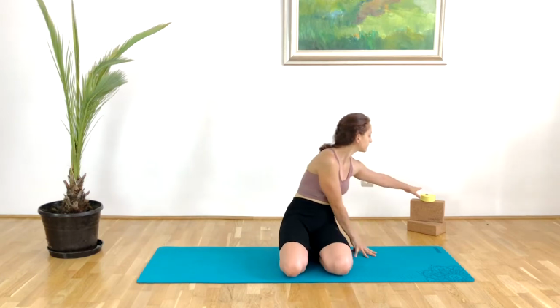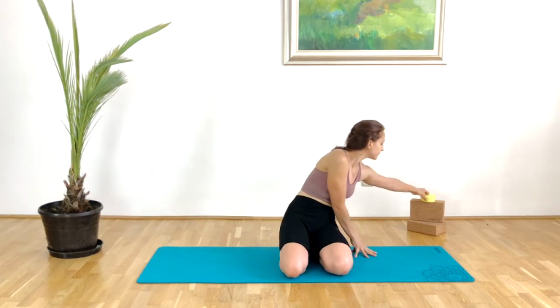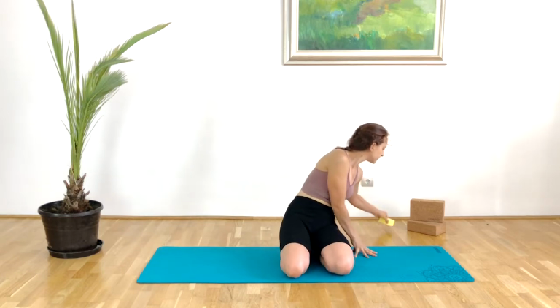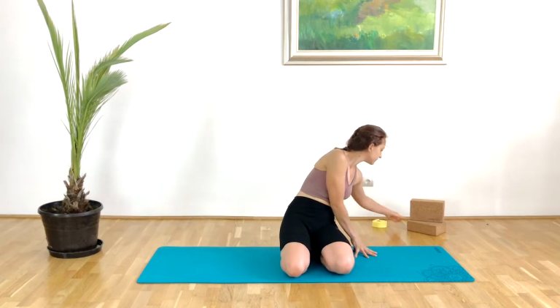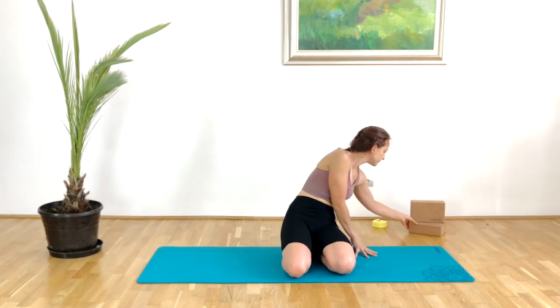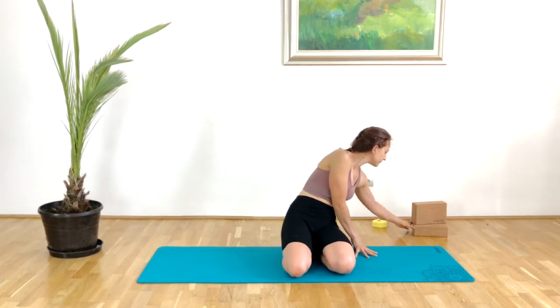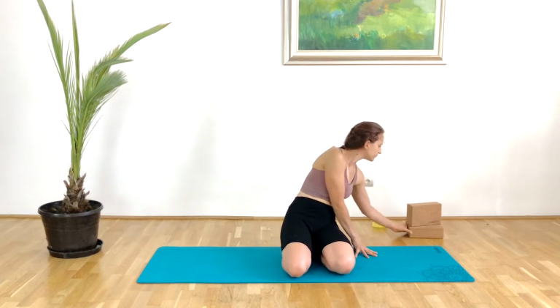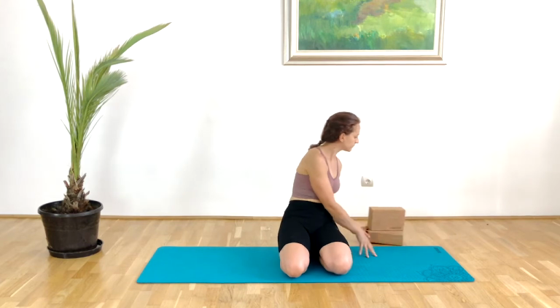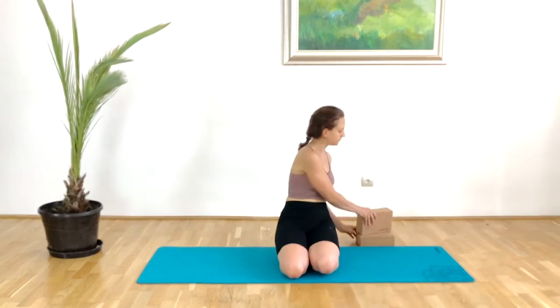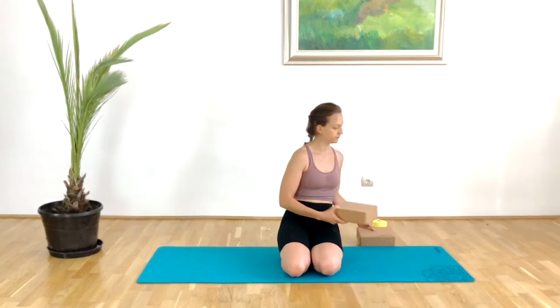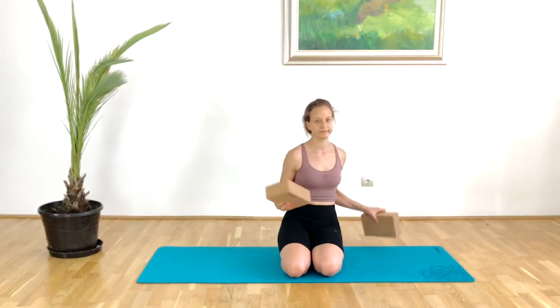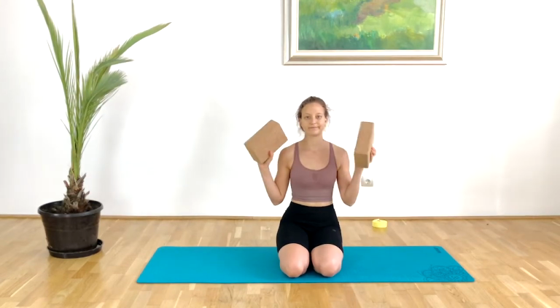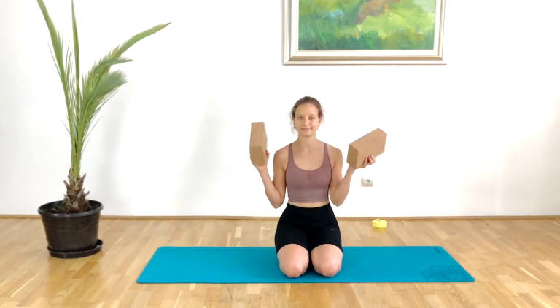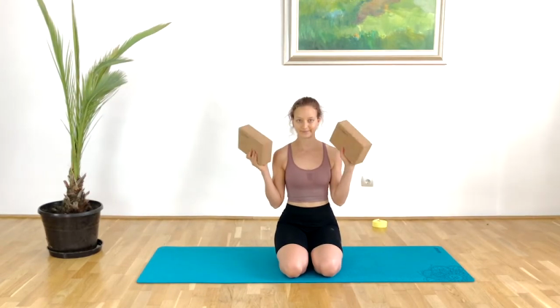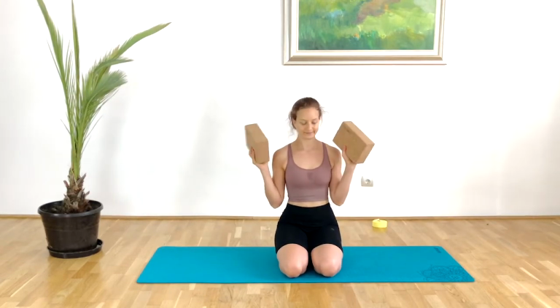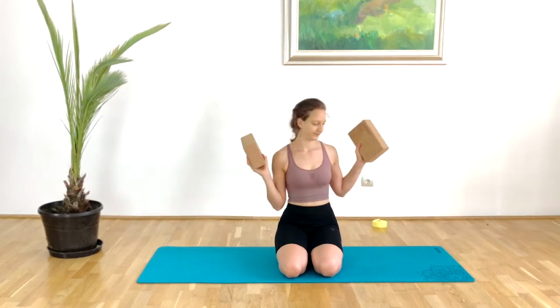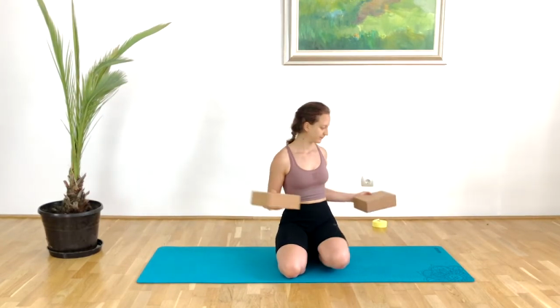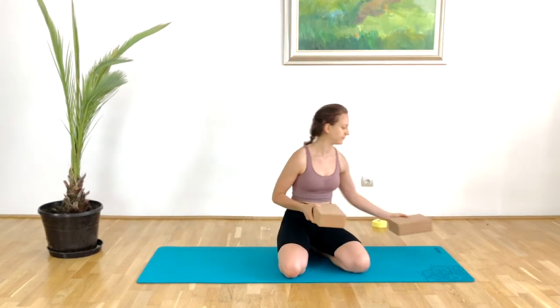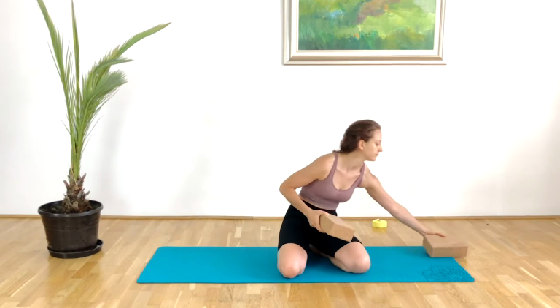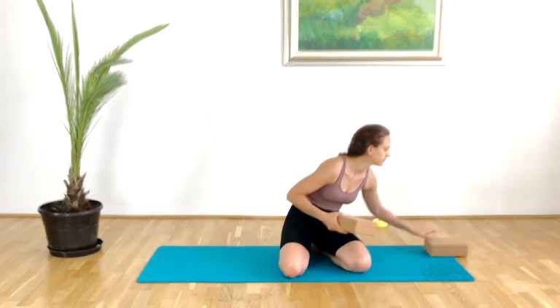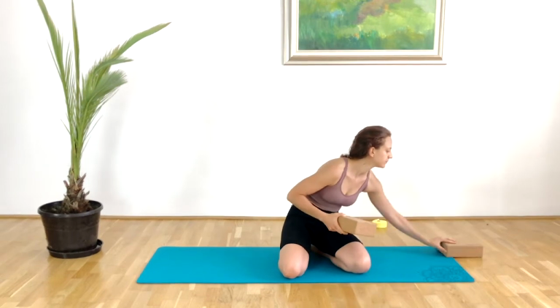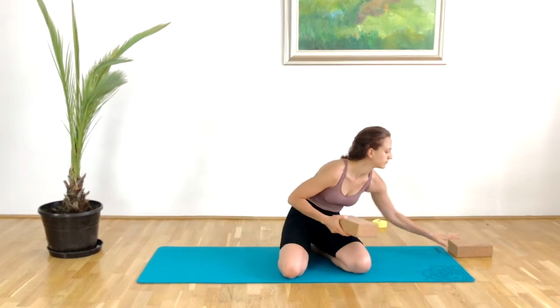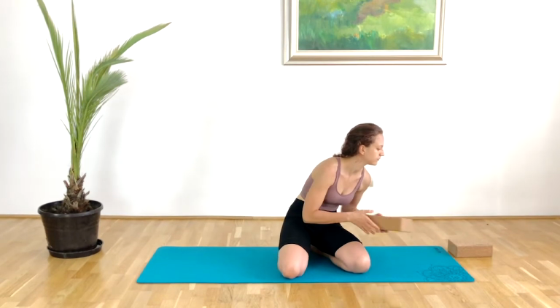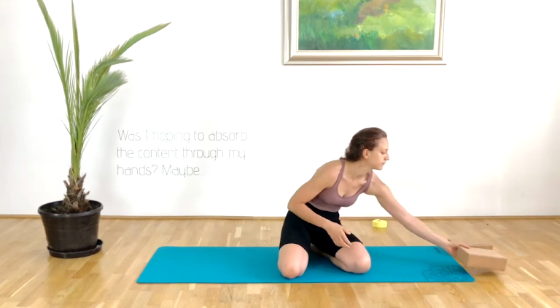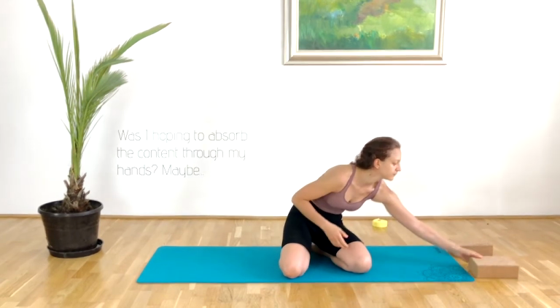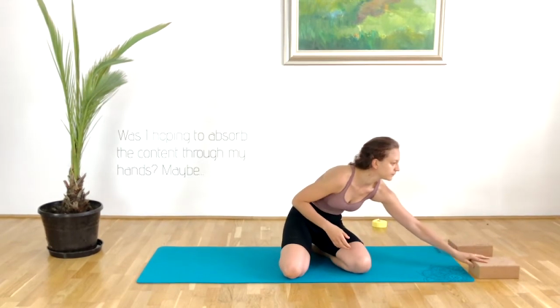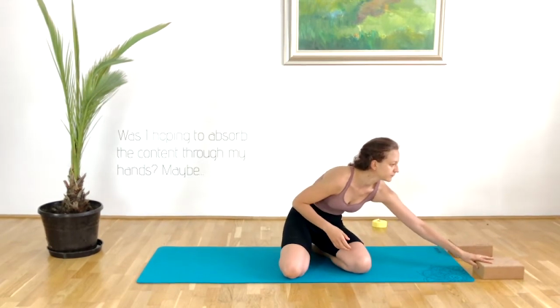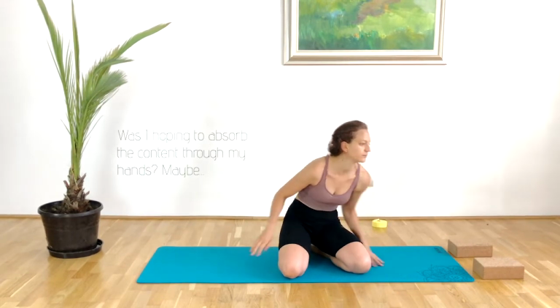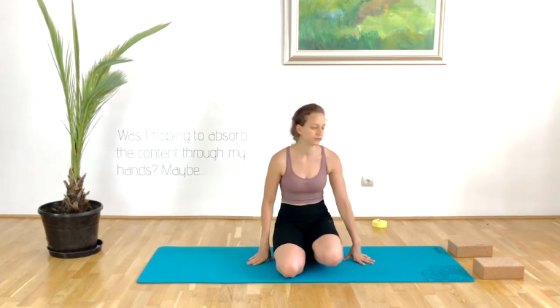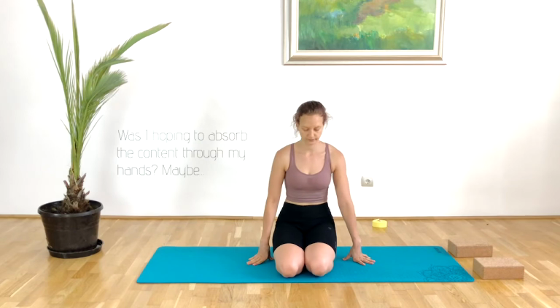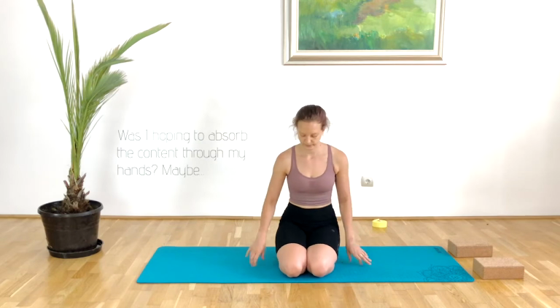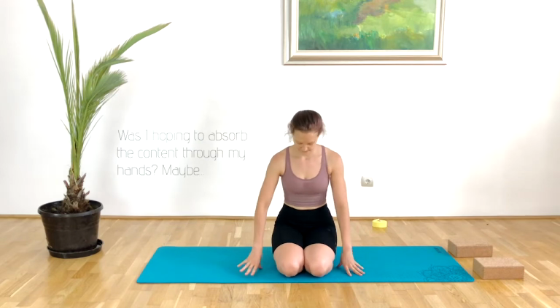Today we will be using two blocks. If you don't have yoga blocks that's not a problem — anything that elevates the hands will be just fine. I used to use my Shakespeare book and a dictionary, so any thick book will do perfectly.